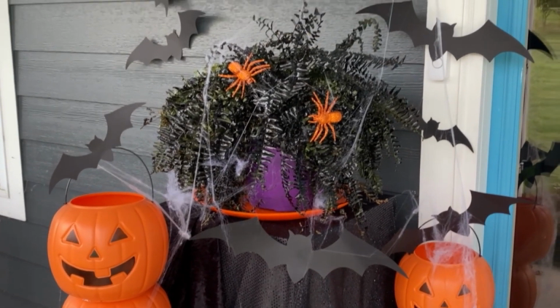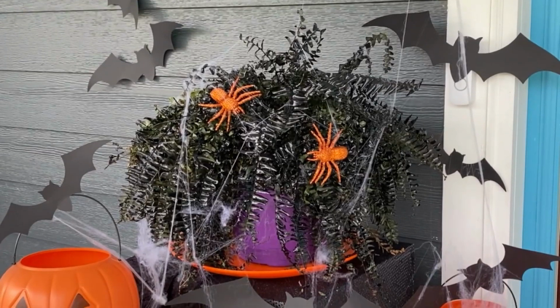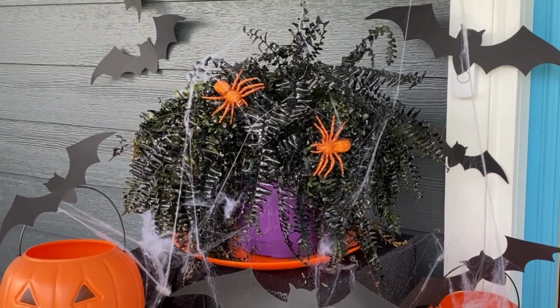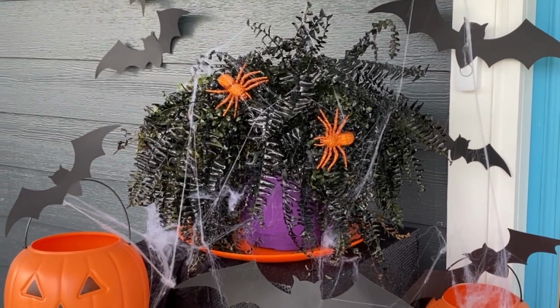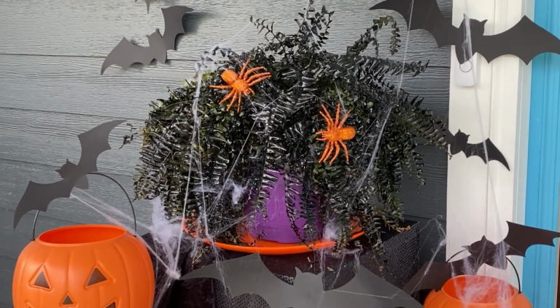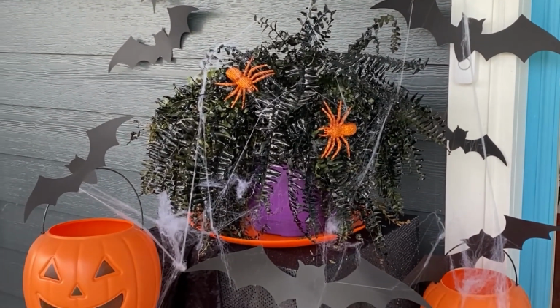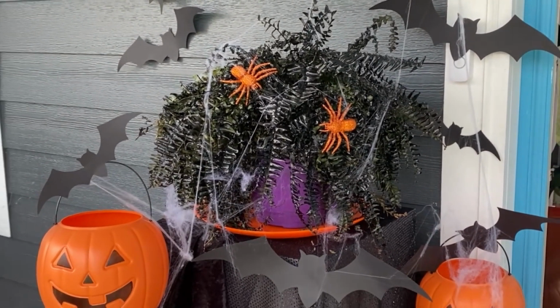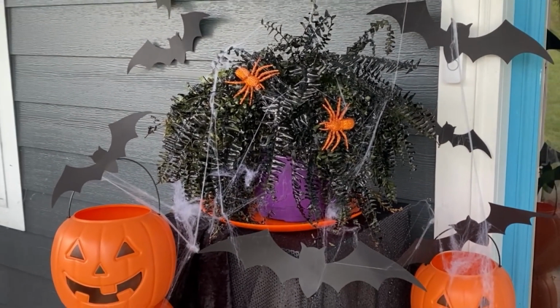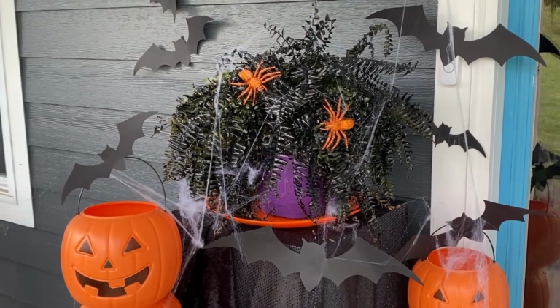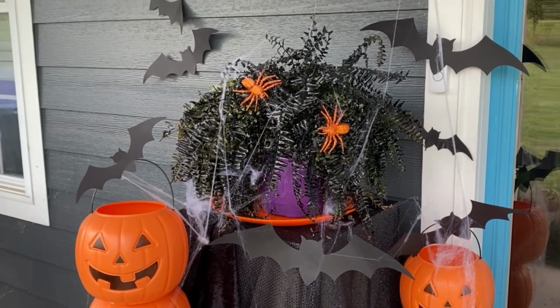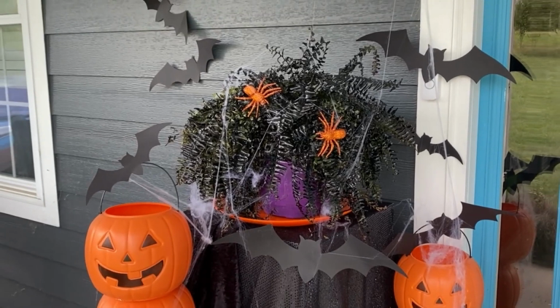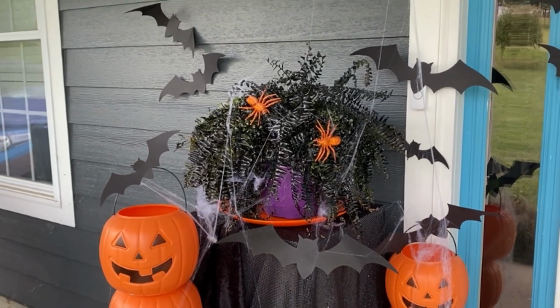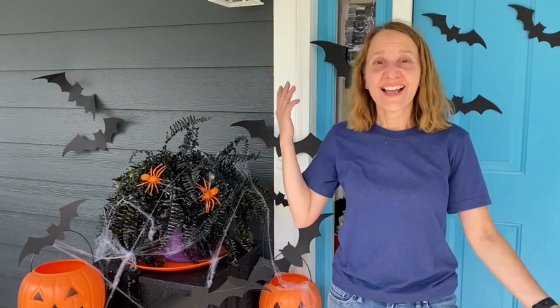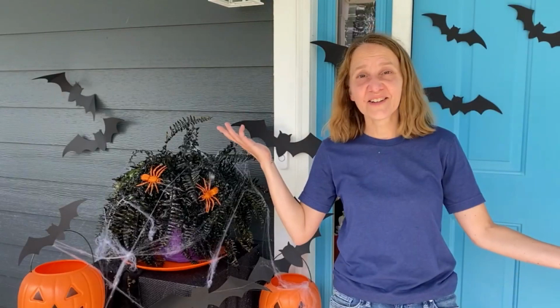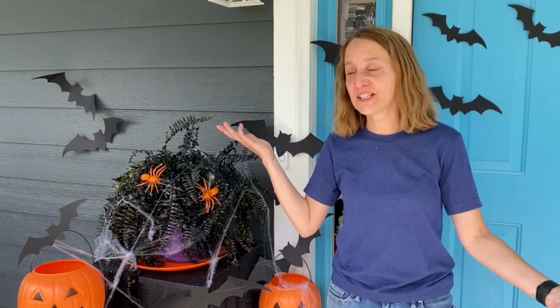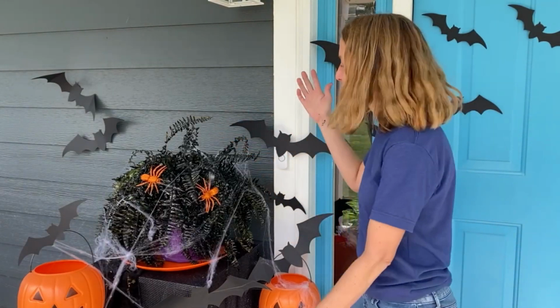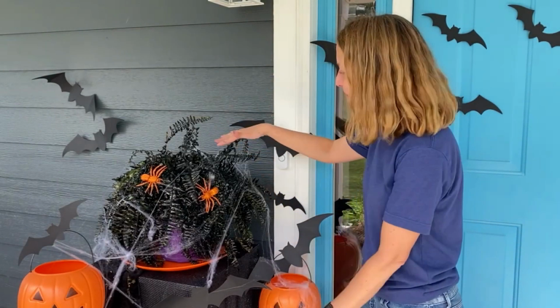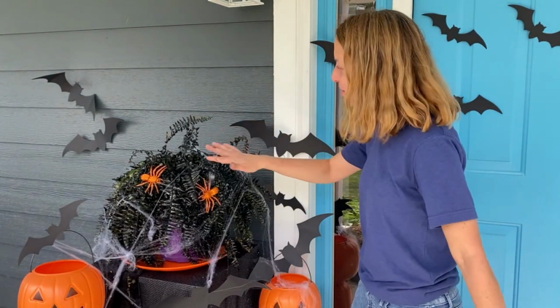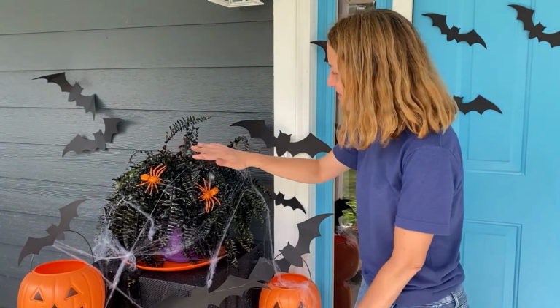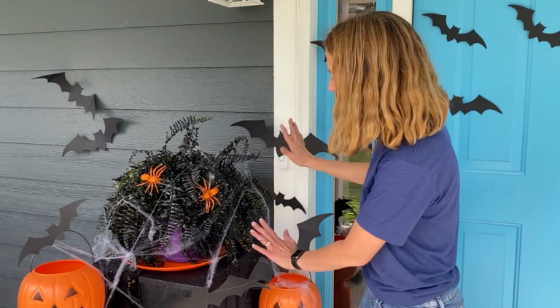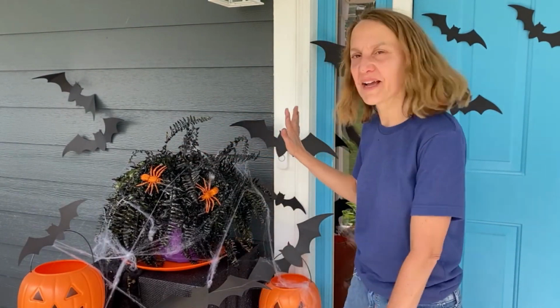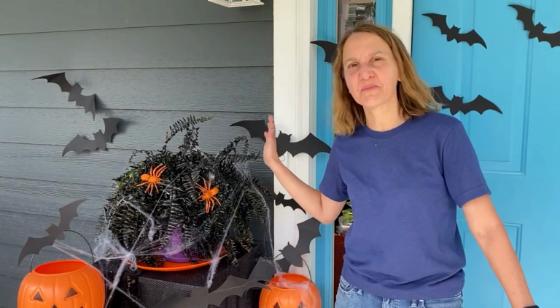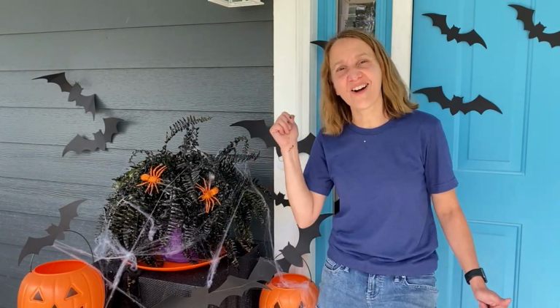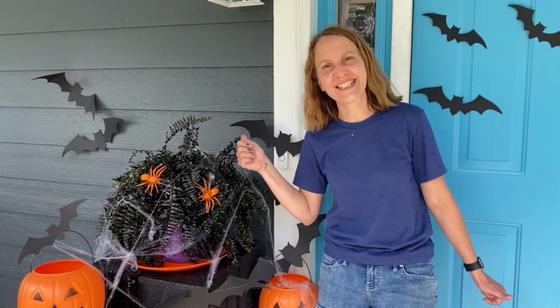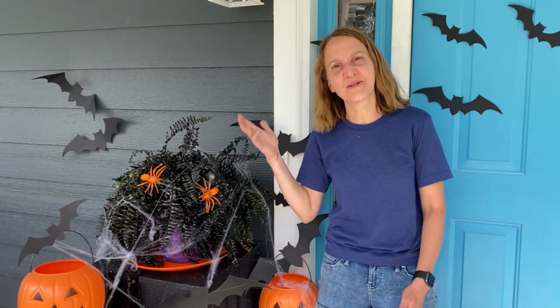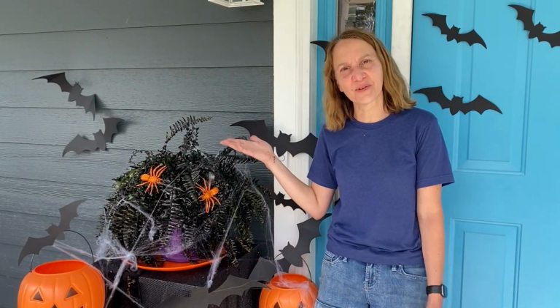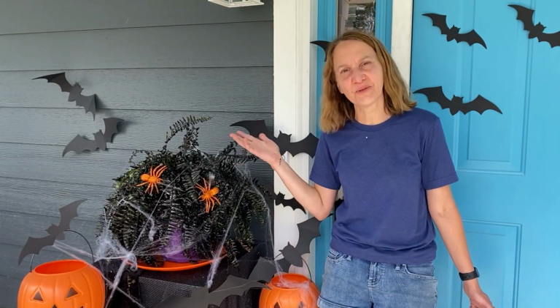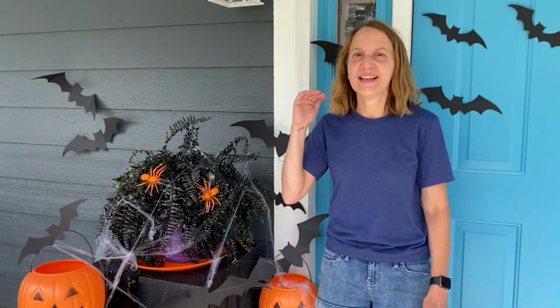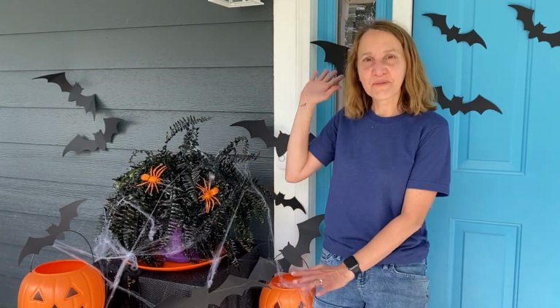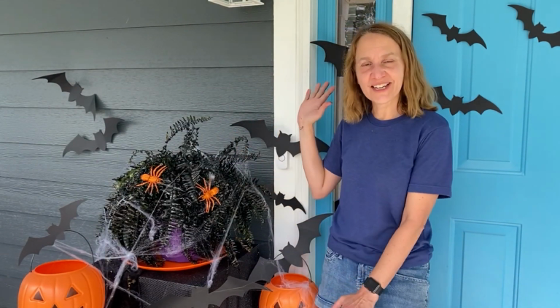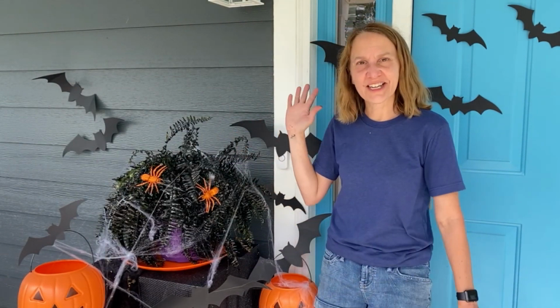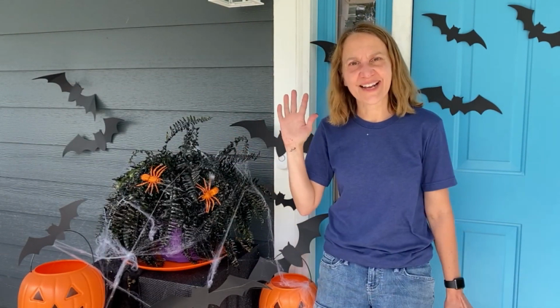That fern just looks perfect nestled in there — just the thing I needed to fill the space. And here's the finished front porch with the painted fern, some spiders, some spider webs, bats, all of this together to make a really cool front porch decoration.